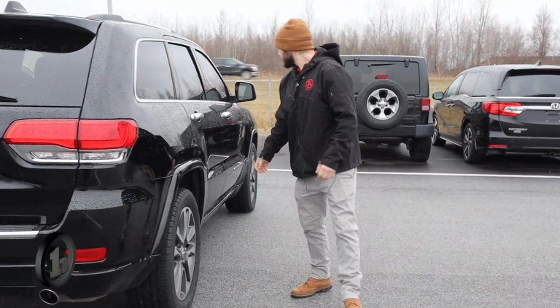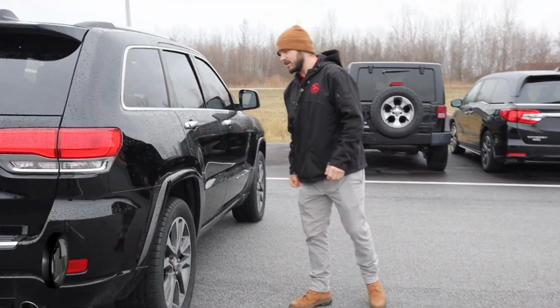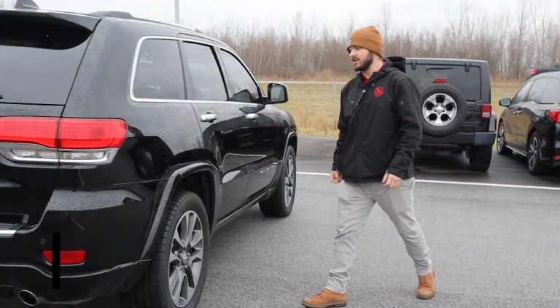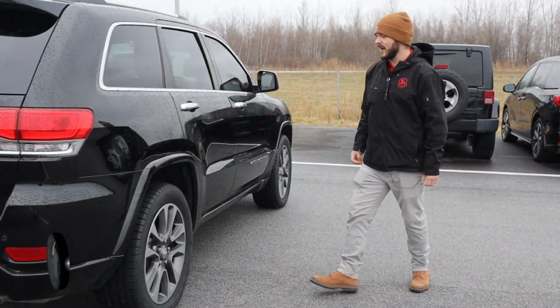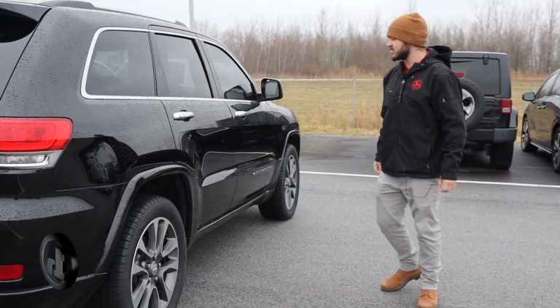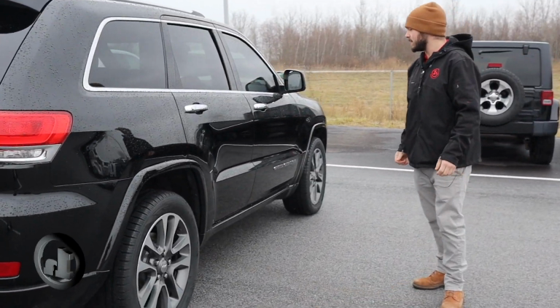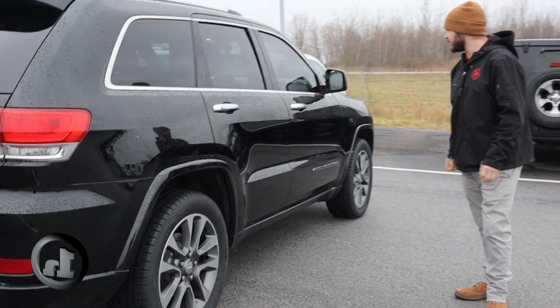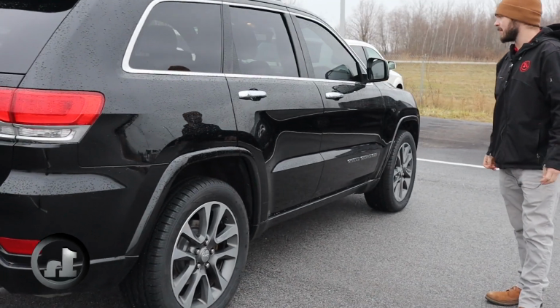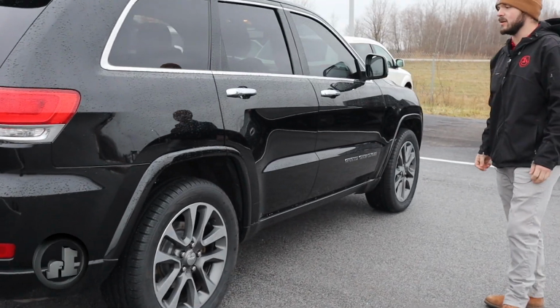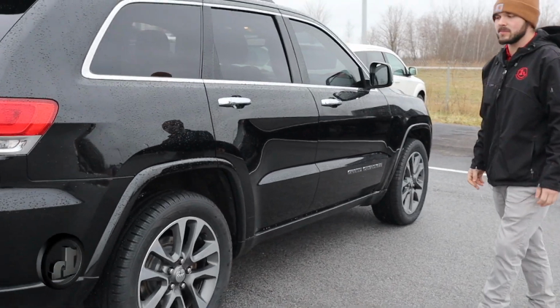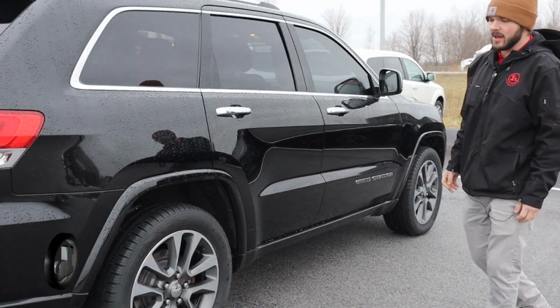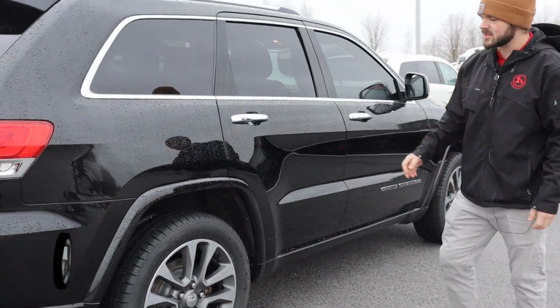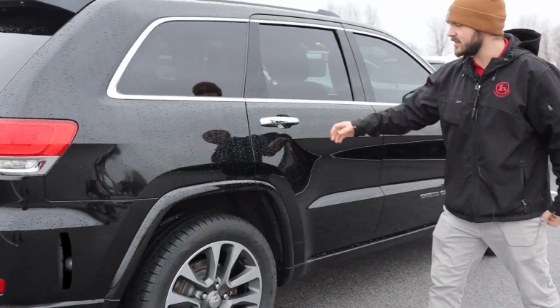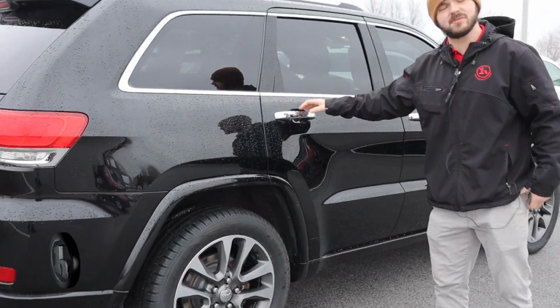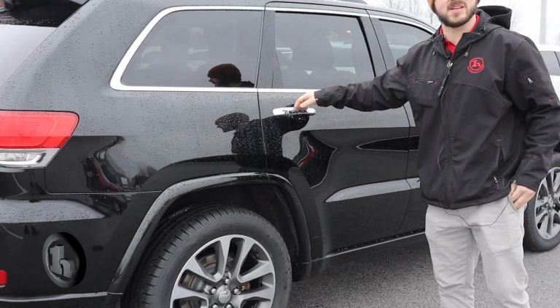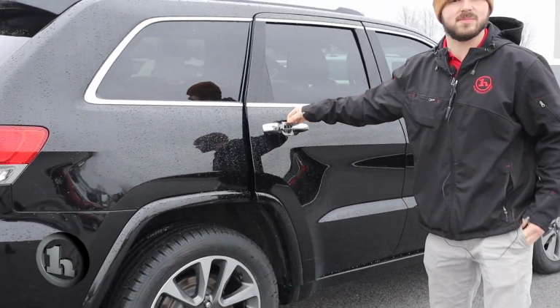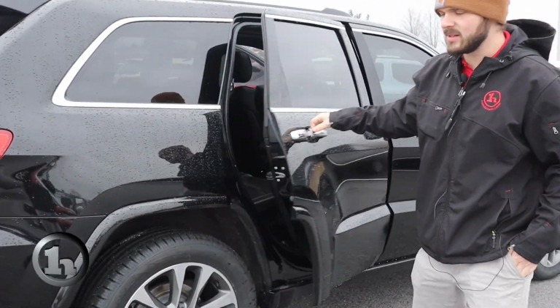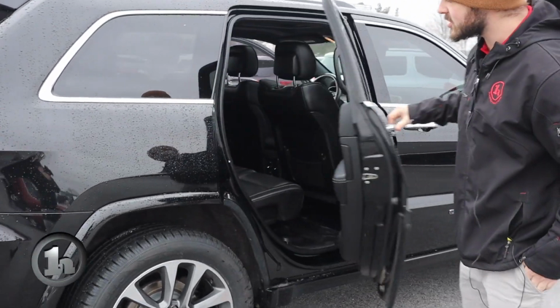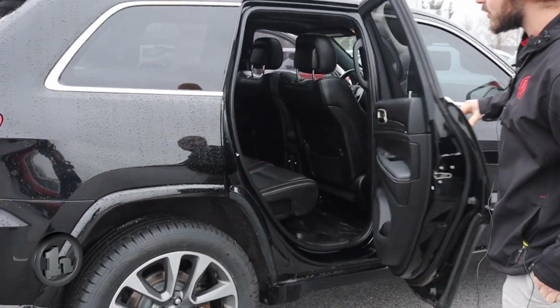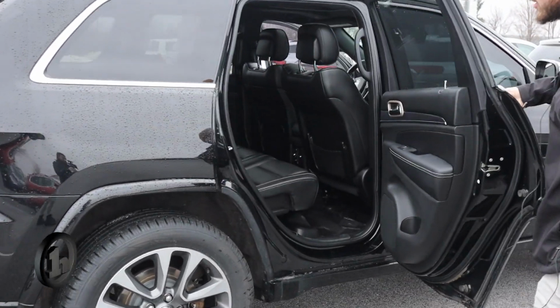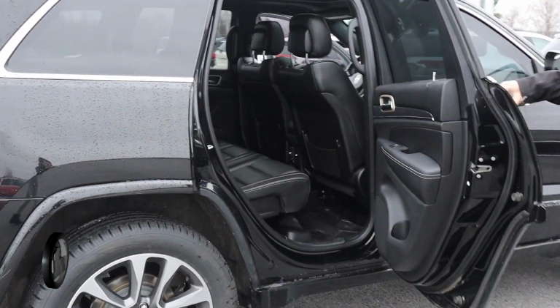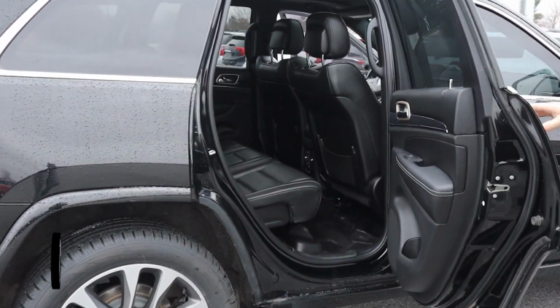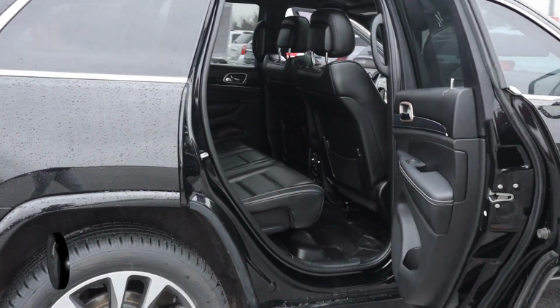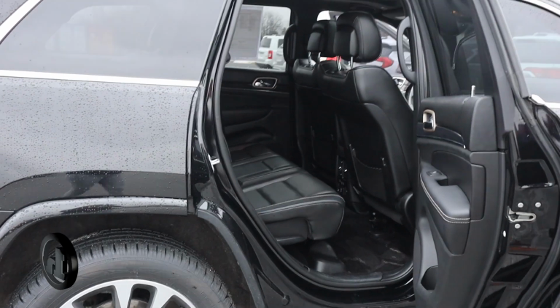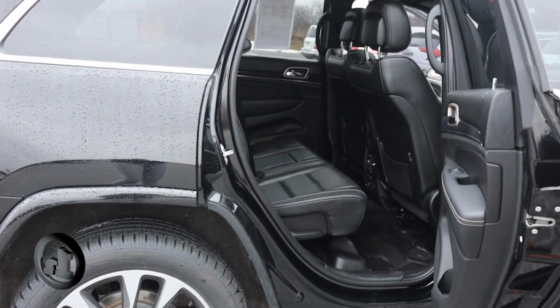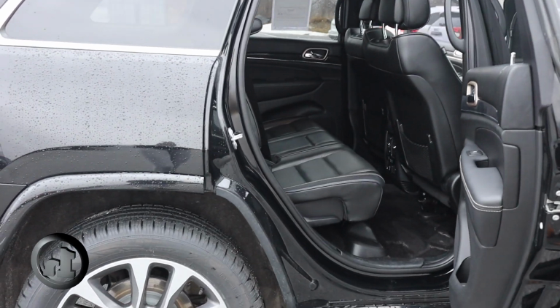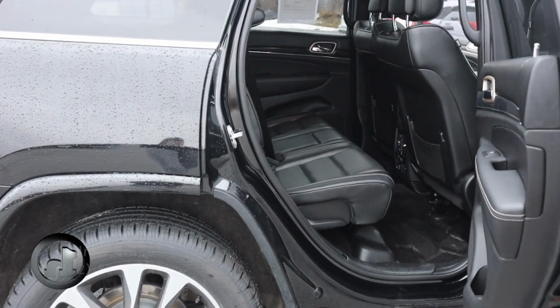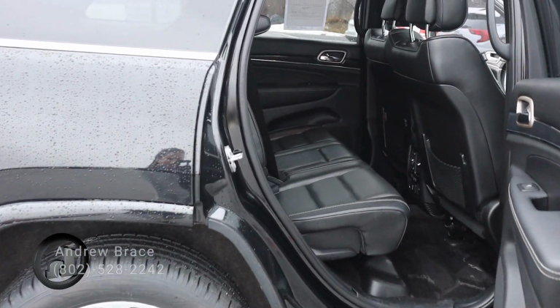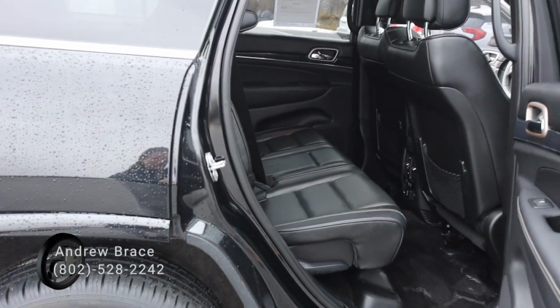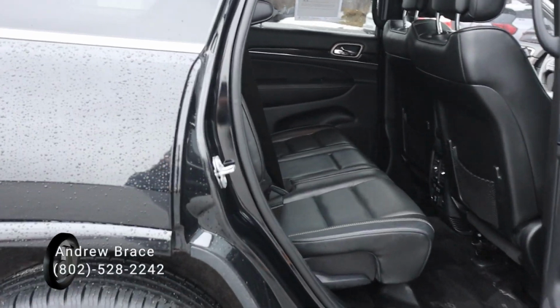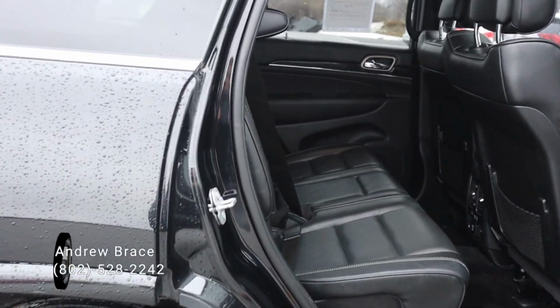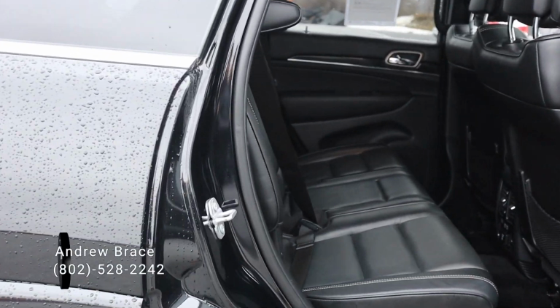Taking a look here on the passenger side — beautiful black paint, excellent condition for its age and mileage, just over 100,000 on this guy. Here's the passenger side, just taking a look.